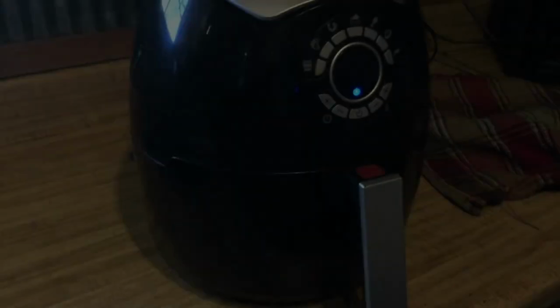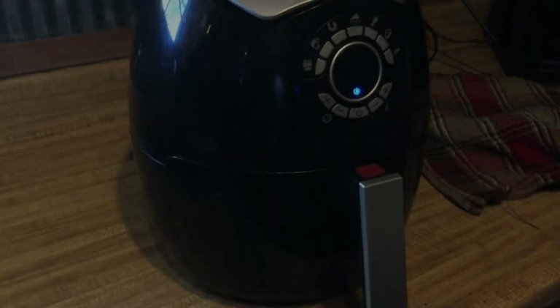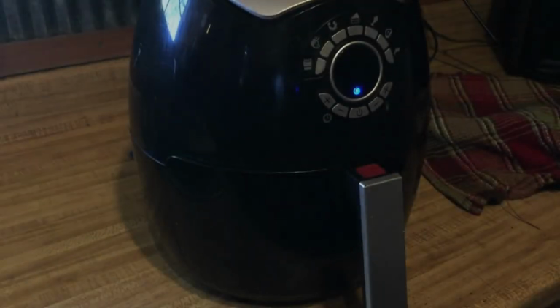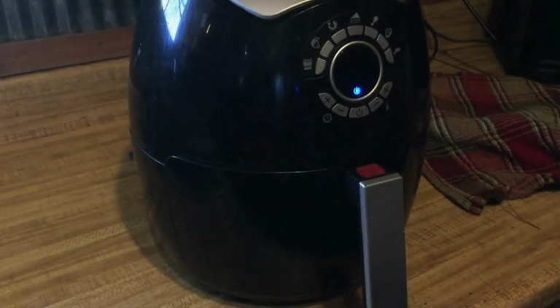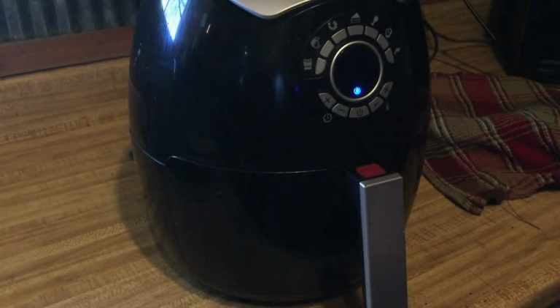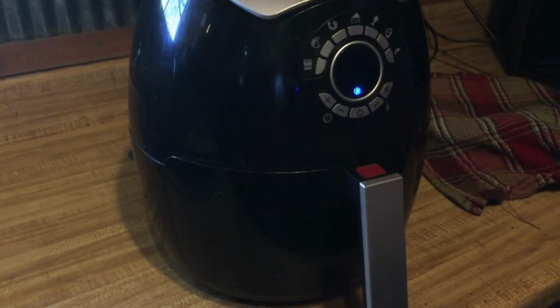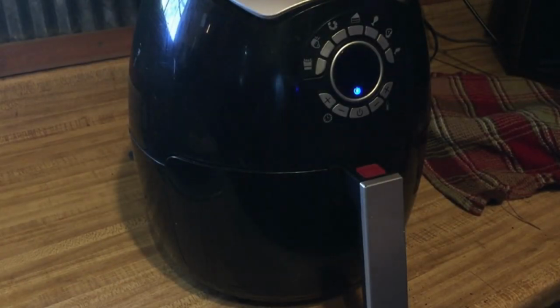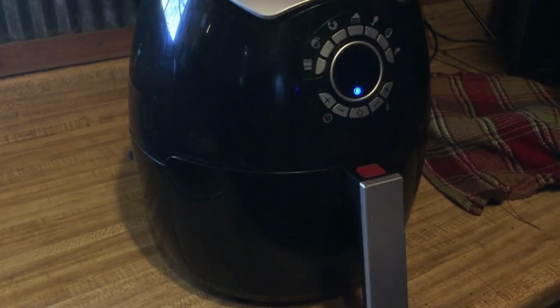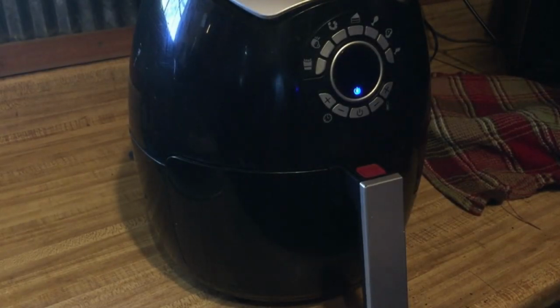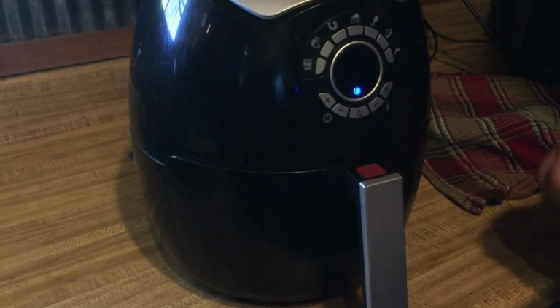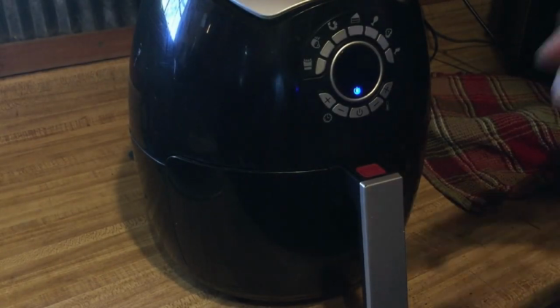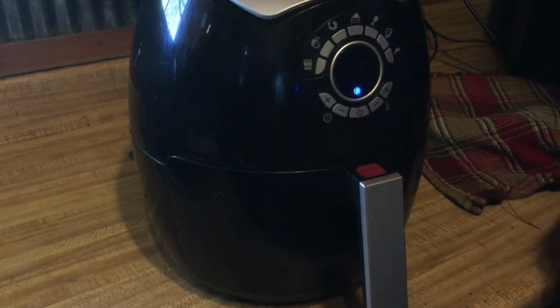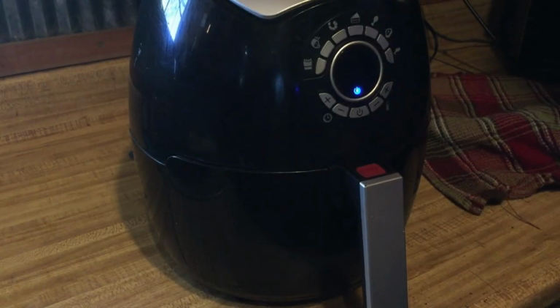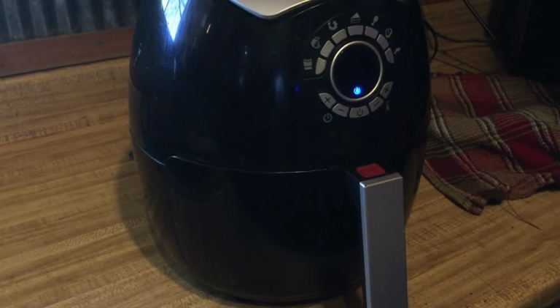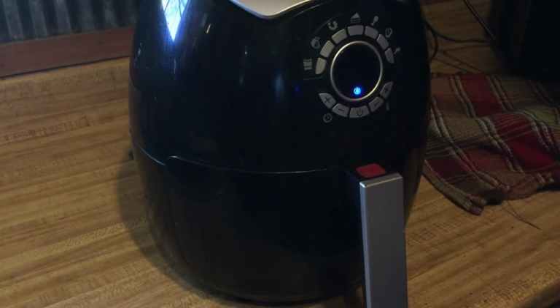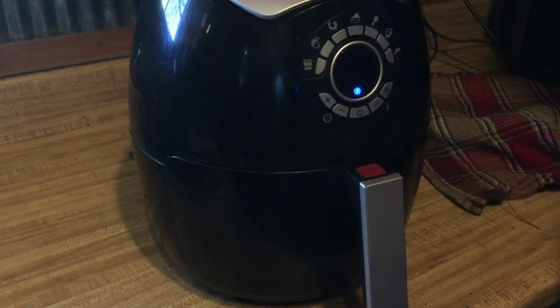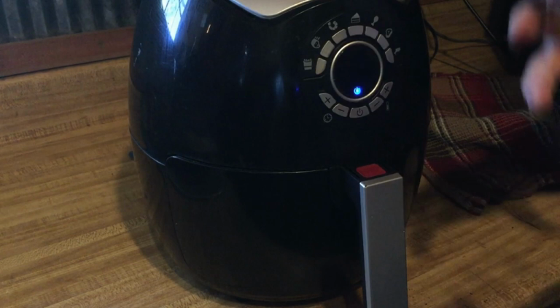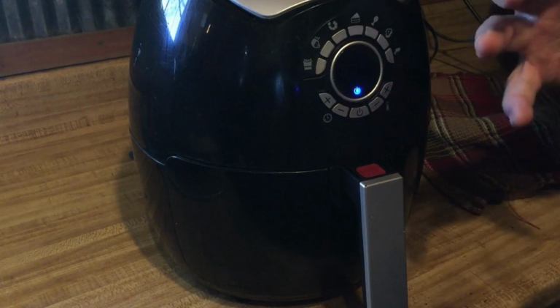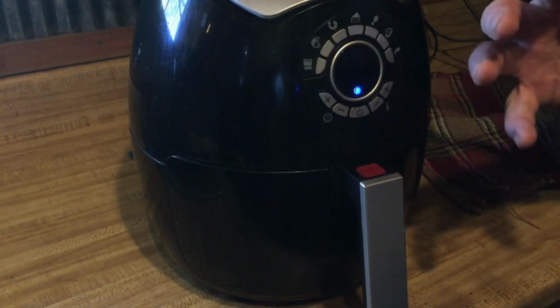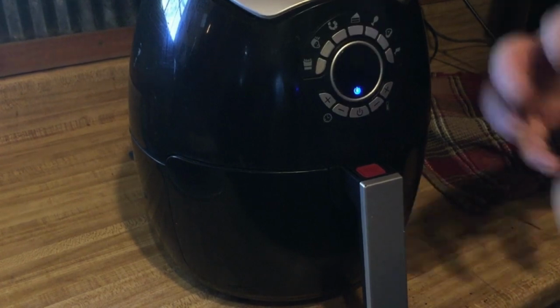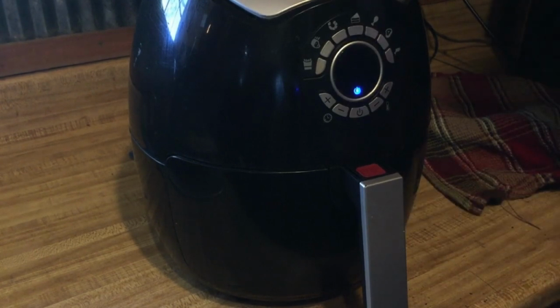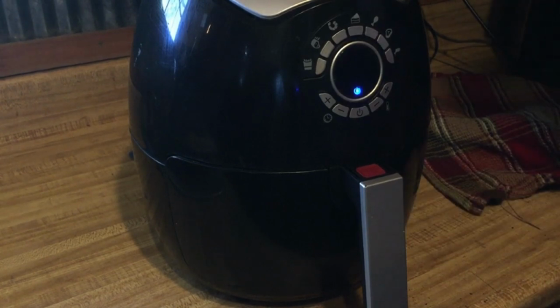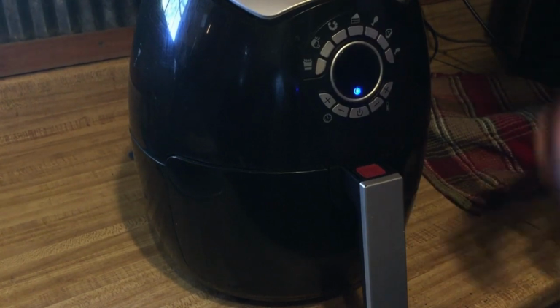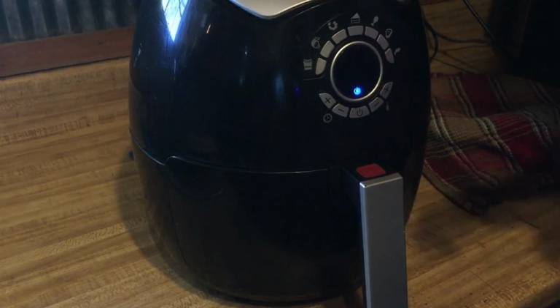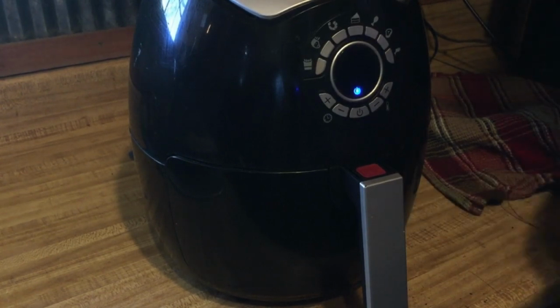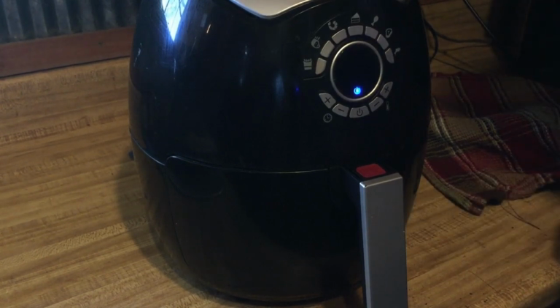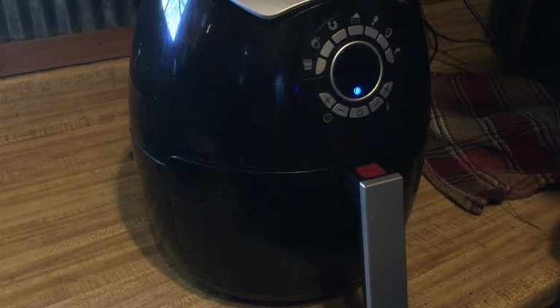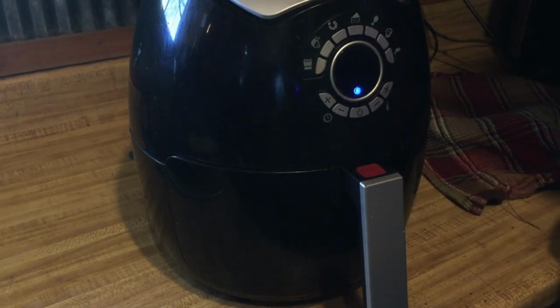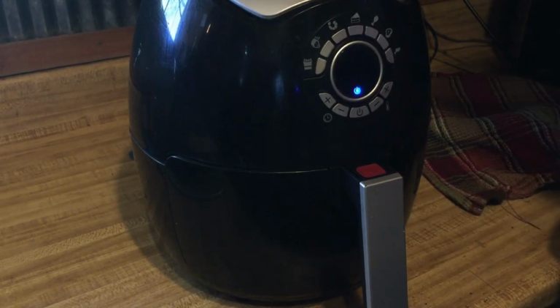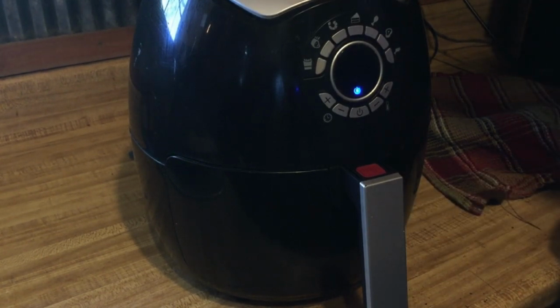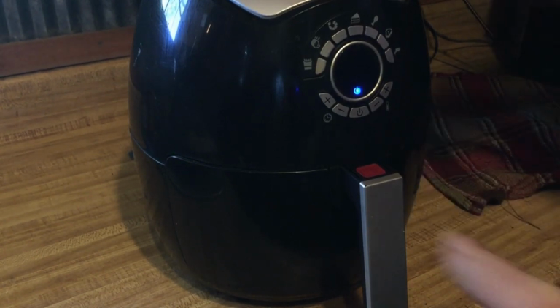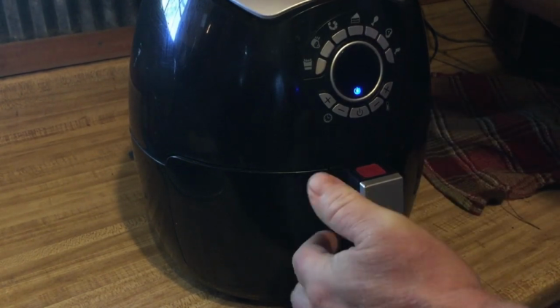So you like making taco salads like you get in a restaurant, in that tortilla bowl. I'm going to show you how I make them bowls here at home.